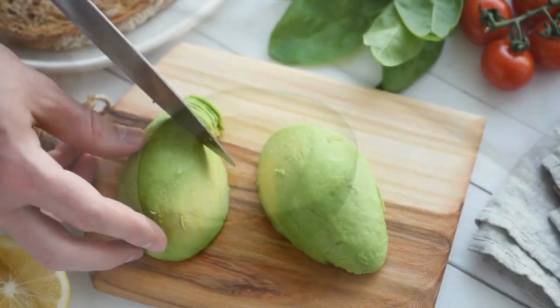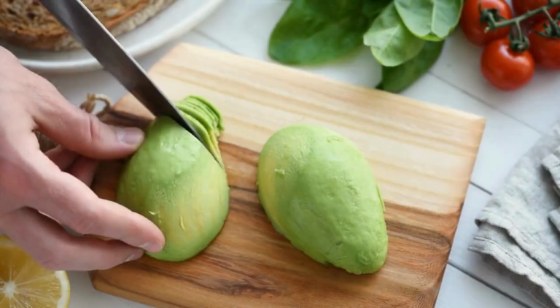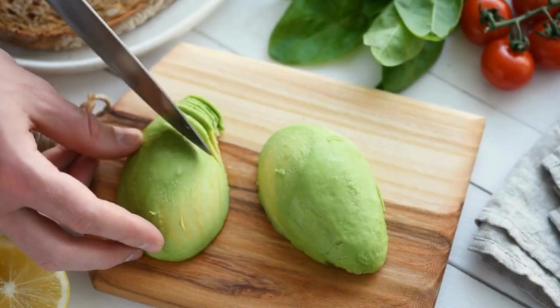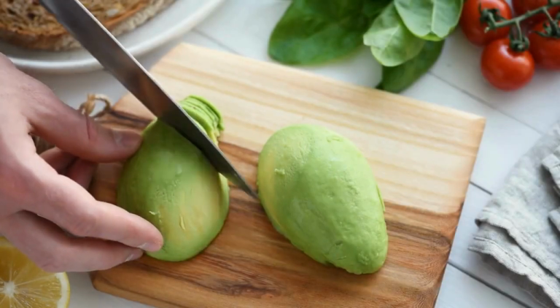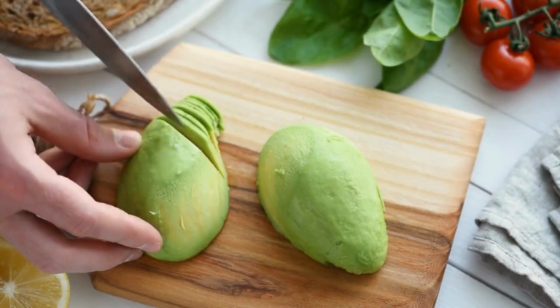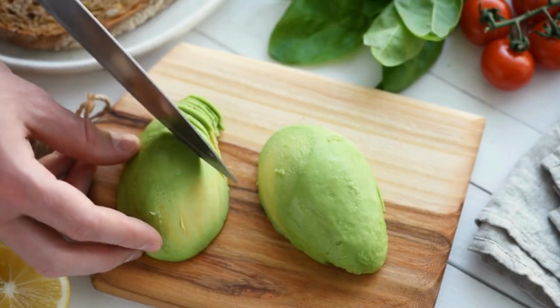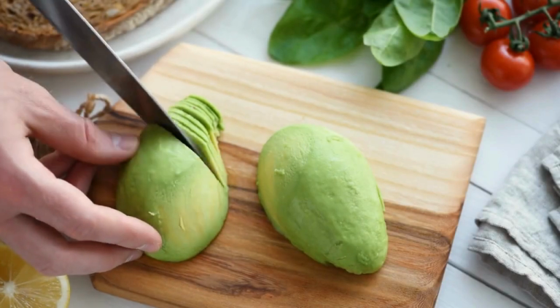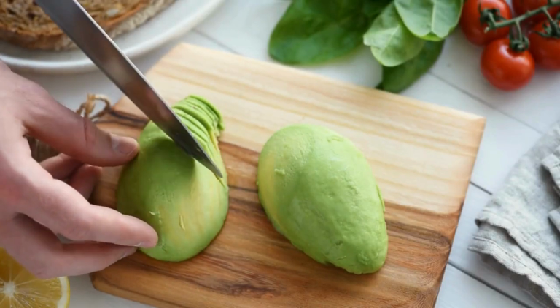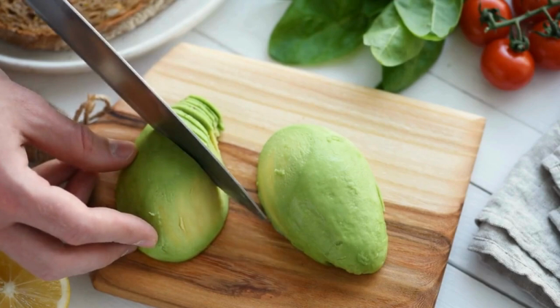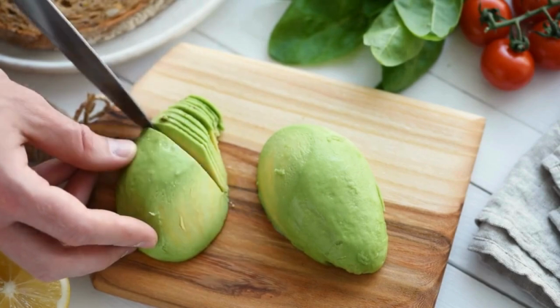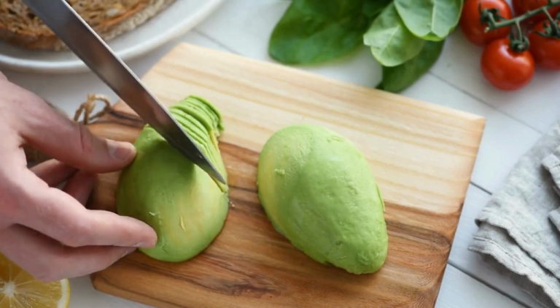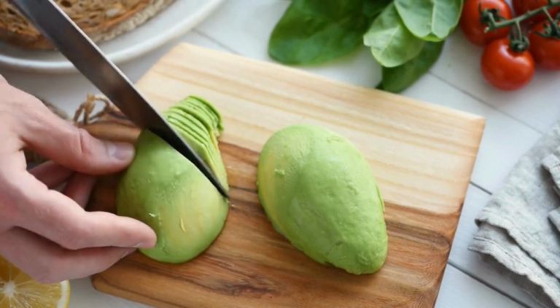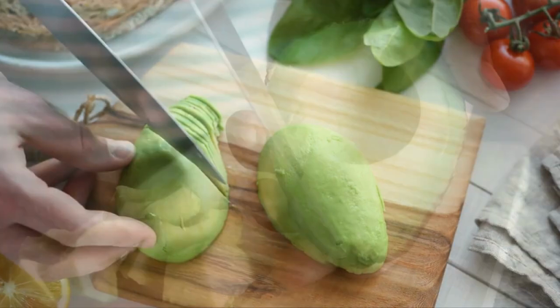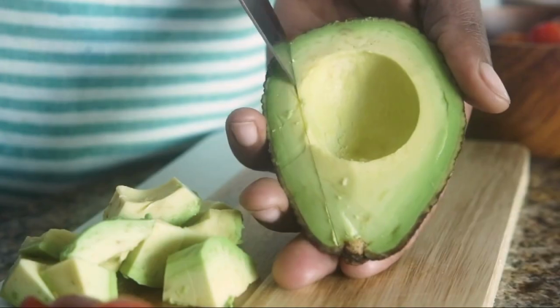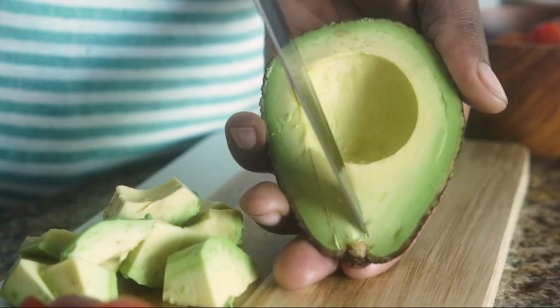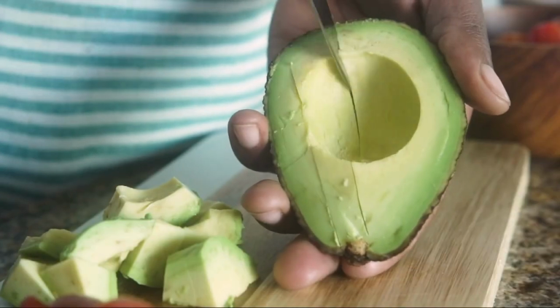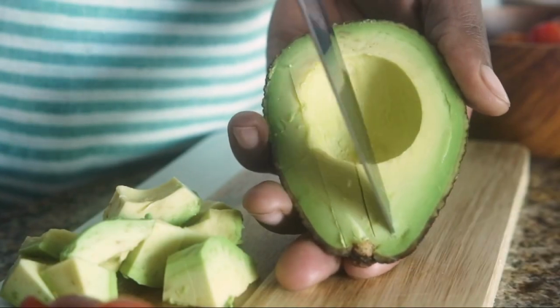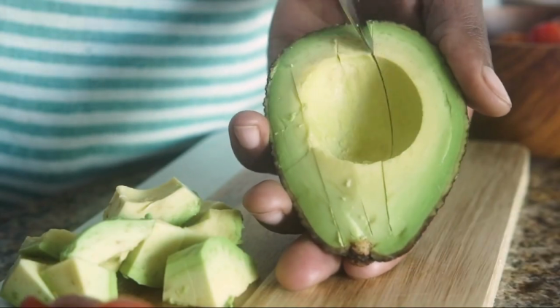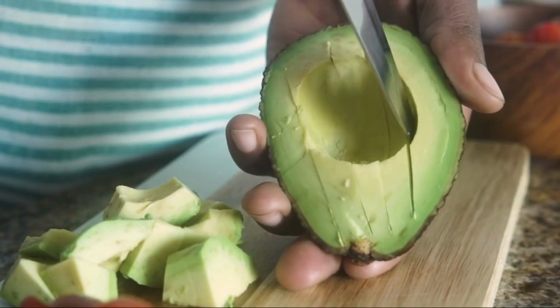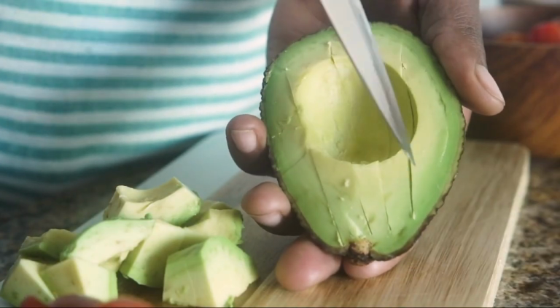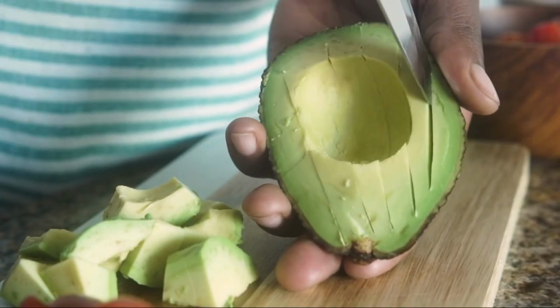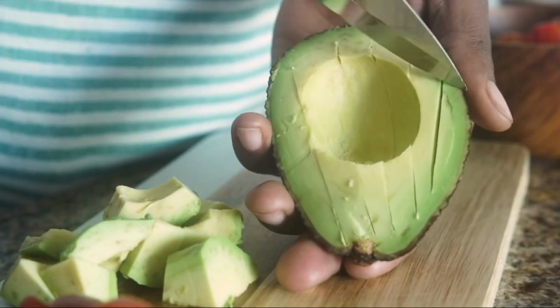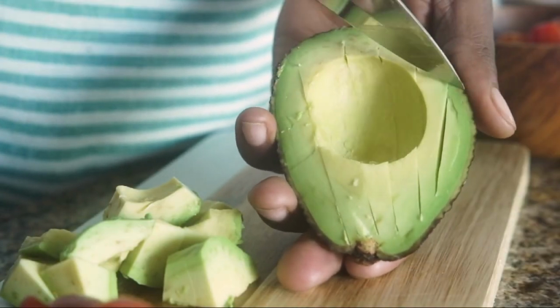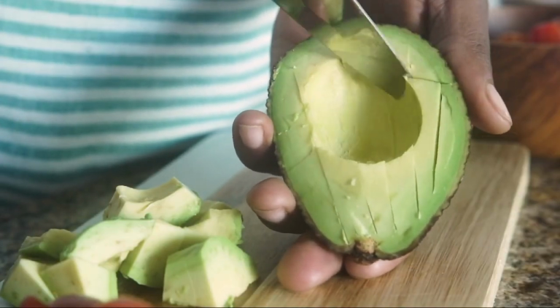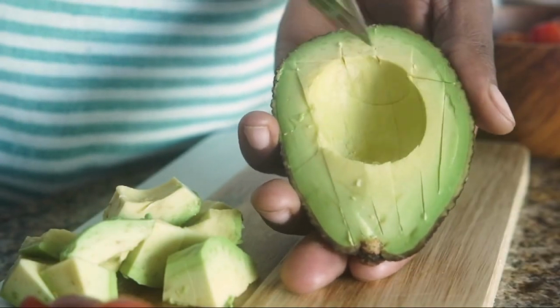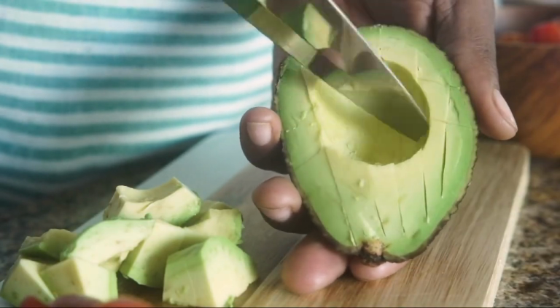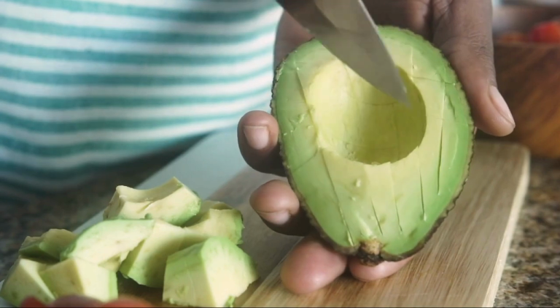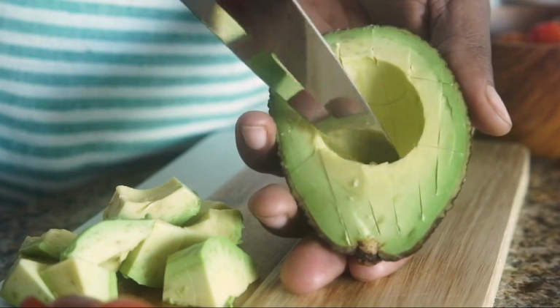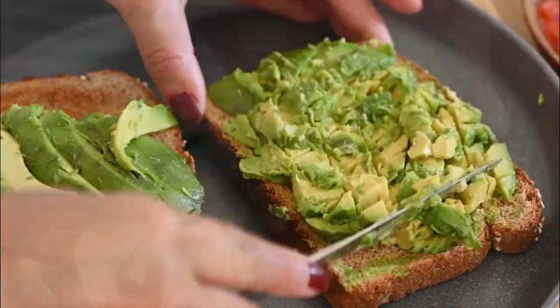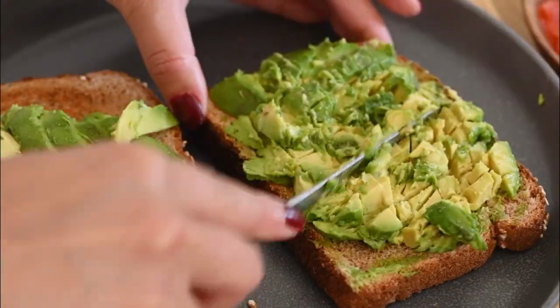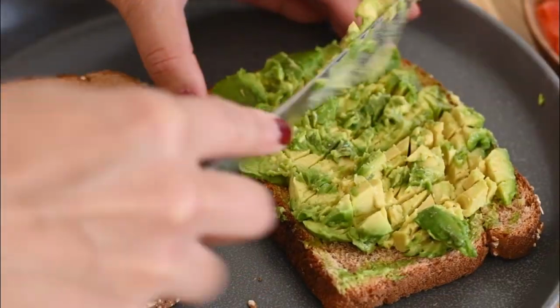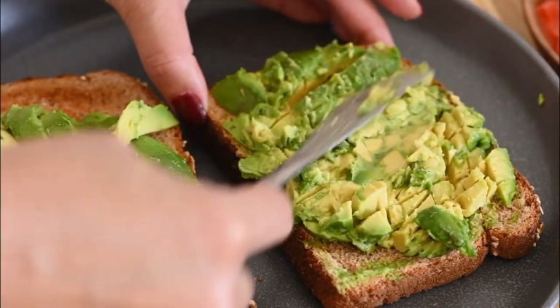You can also cut the avocado in half, peel it, and slice it. Alternatively, you can use a paring knife to do the crosshatch method and then squeeze the flesh for your avocado toast.